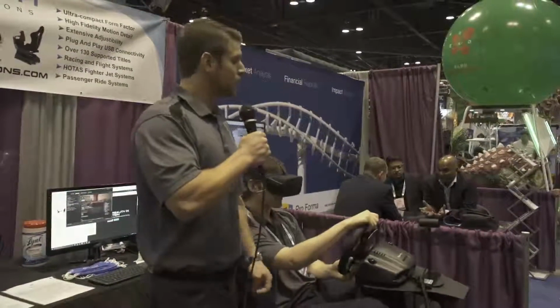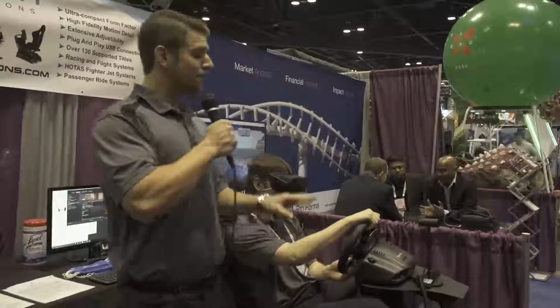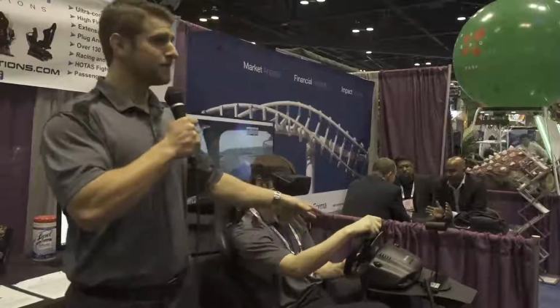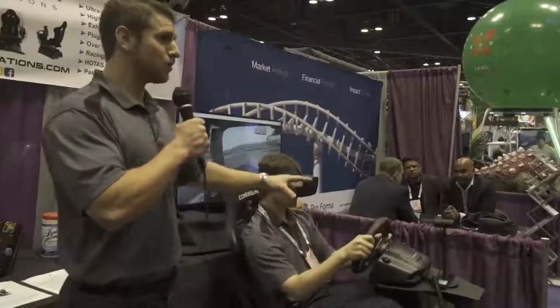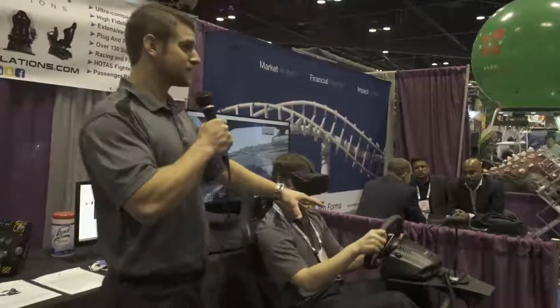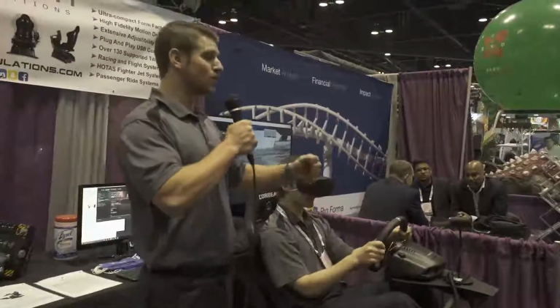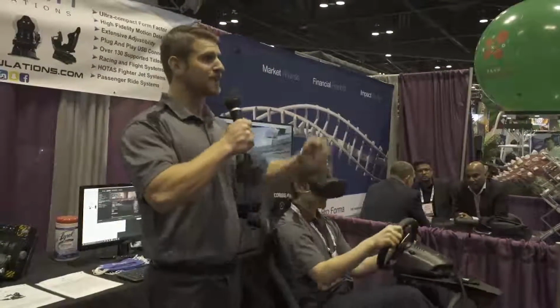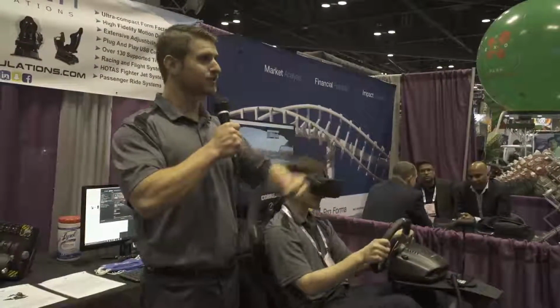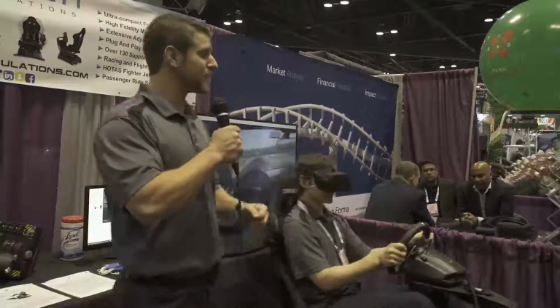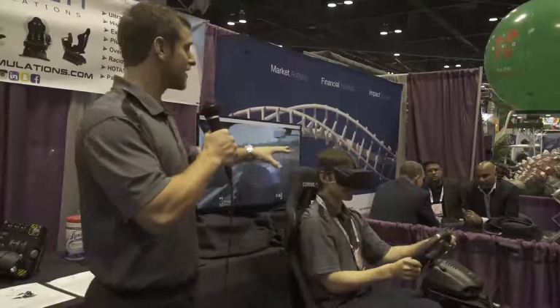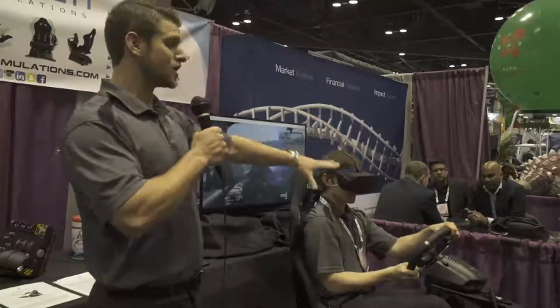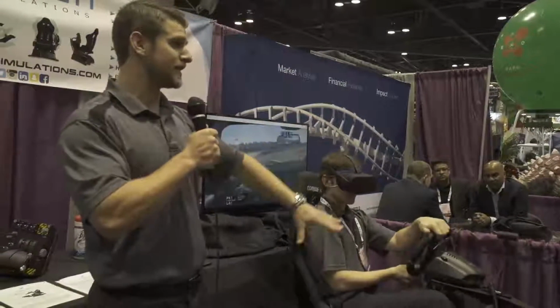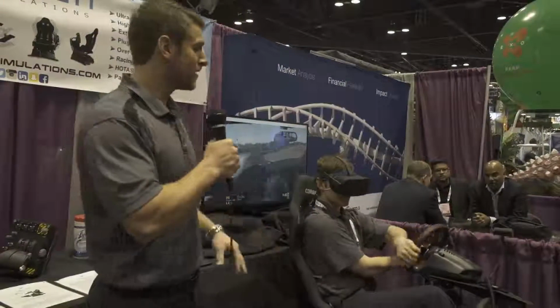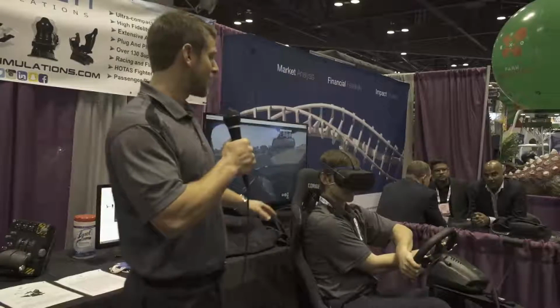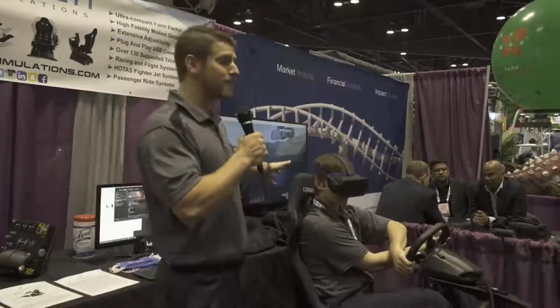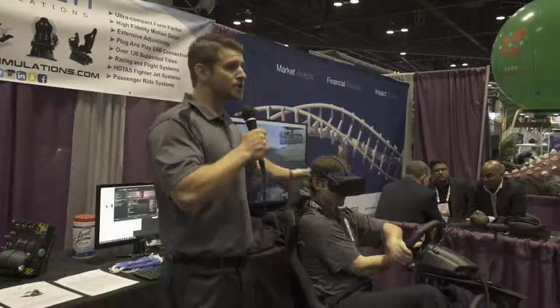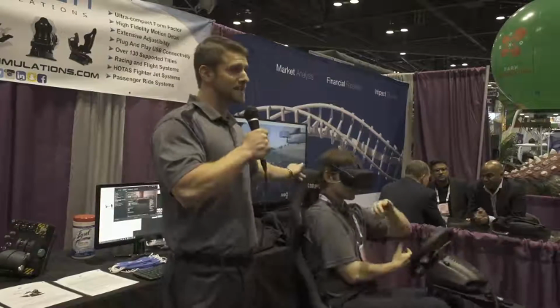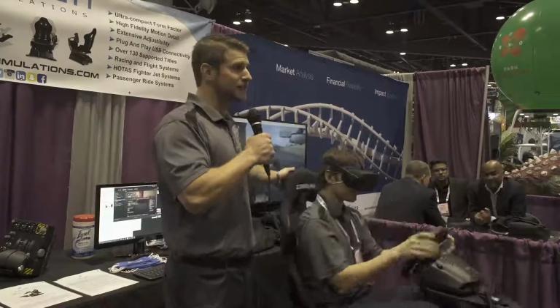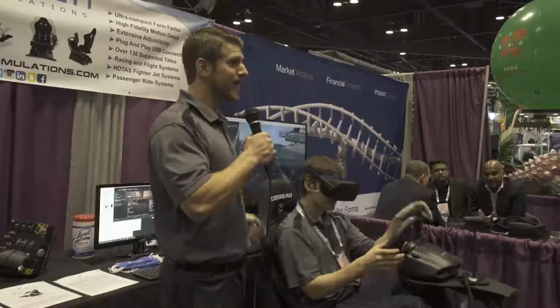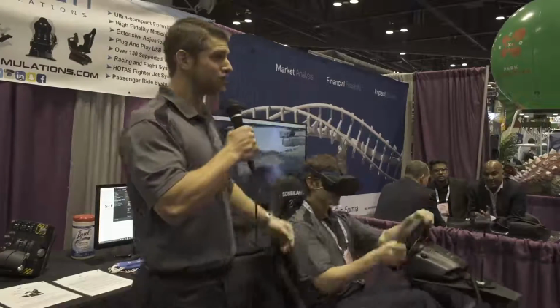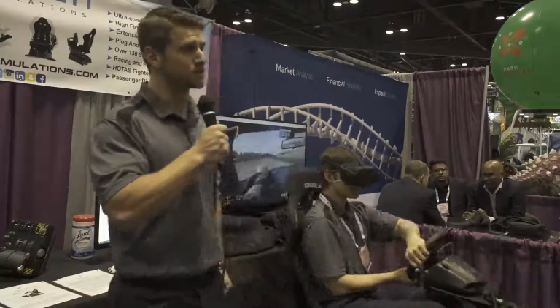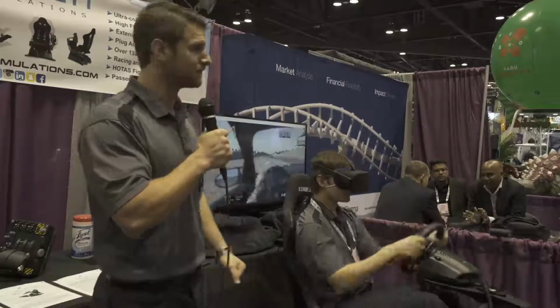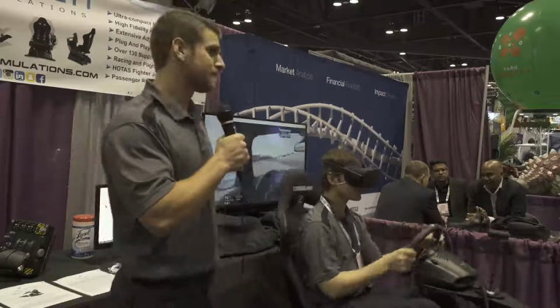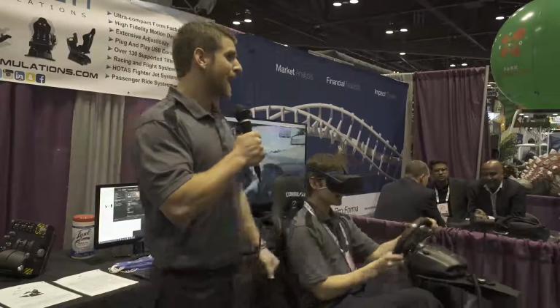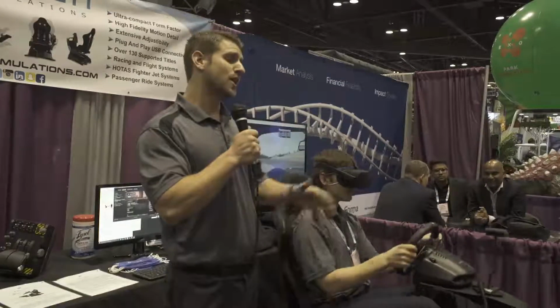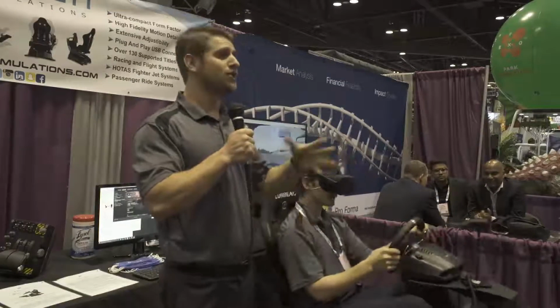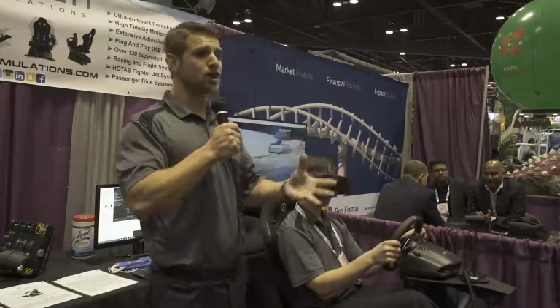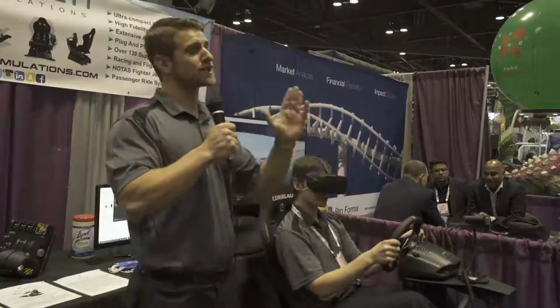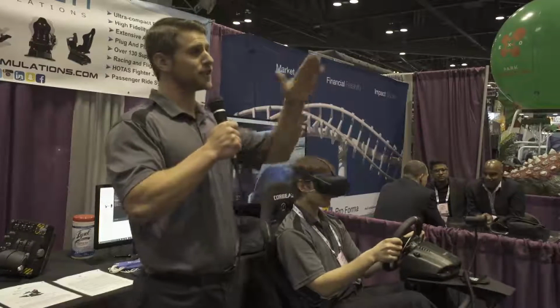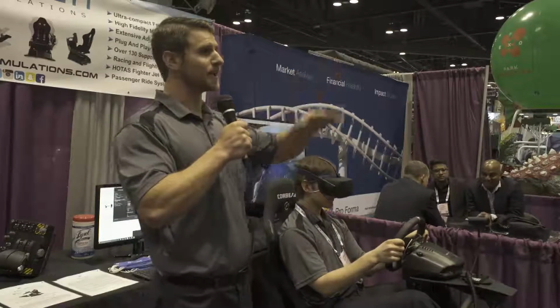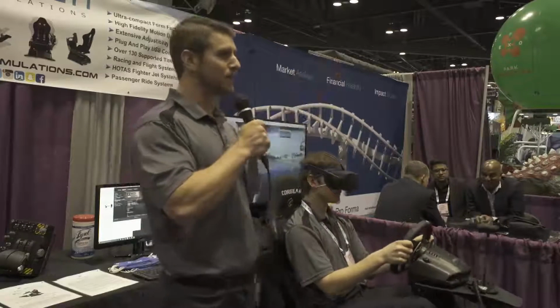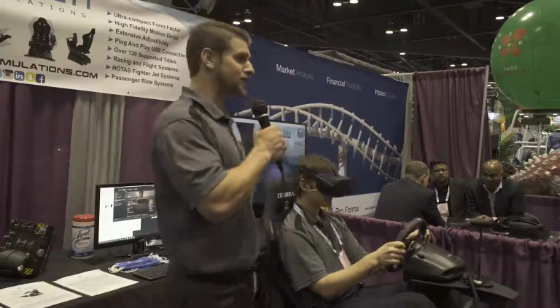We have force feedback in the wheel, so you will get the feeling that you are driving. We also have vibration in the seat so you get the engine vibration as well. And when you're in the roller coaster, you actually feel the platform pitching up and down.